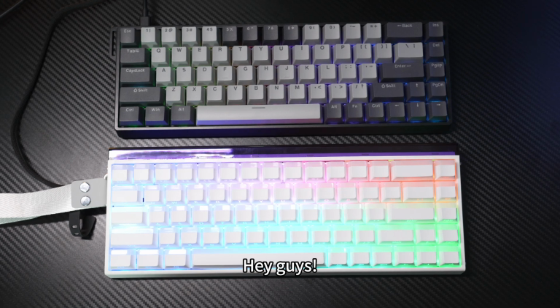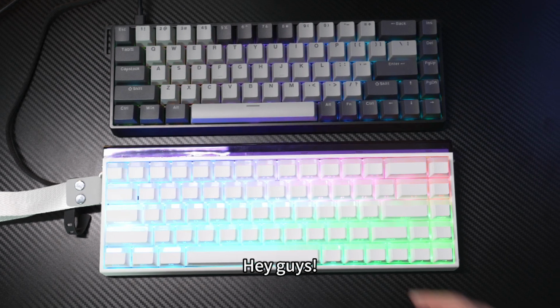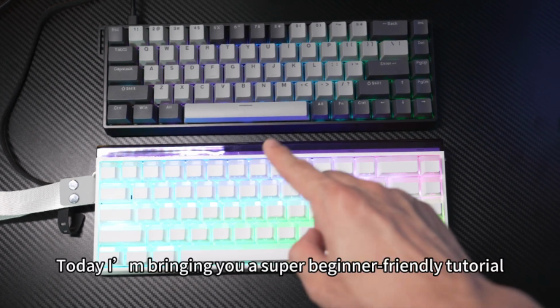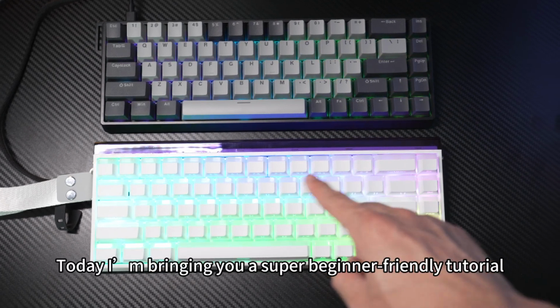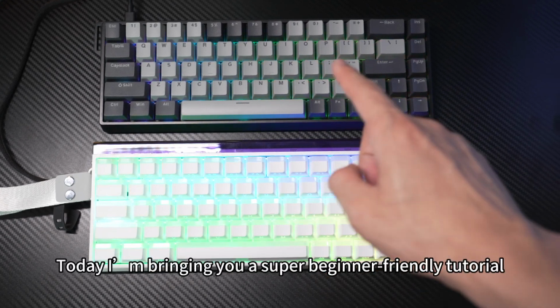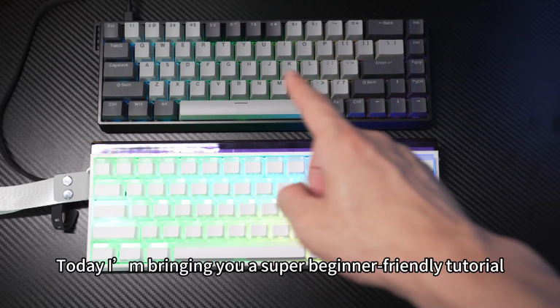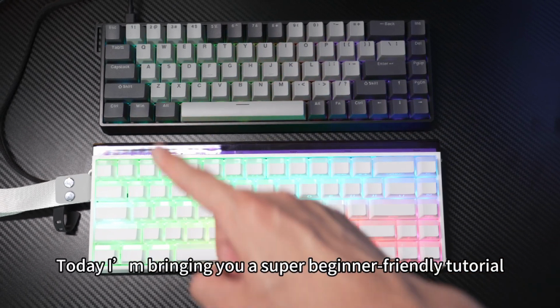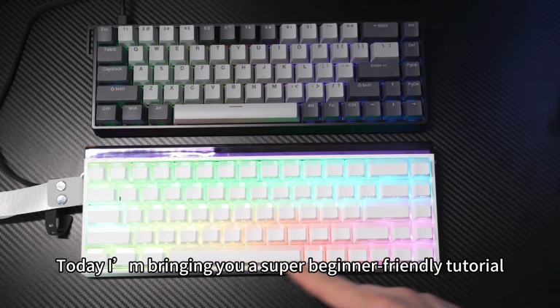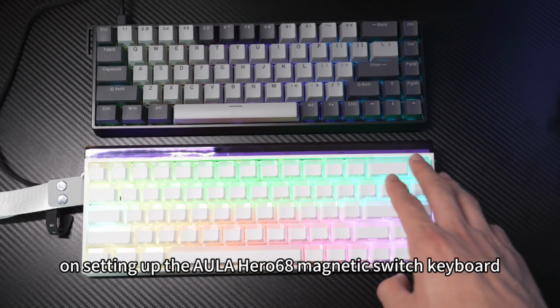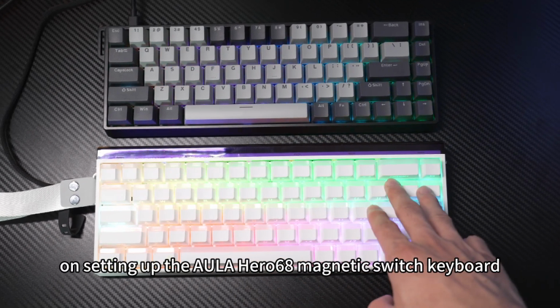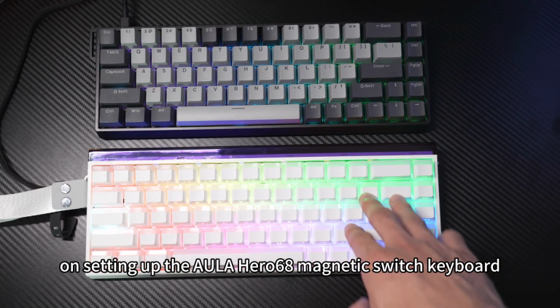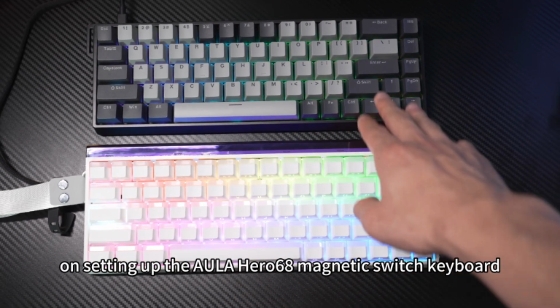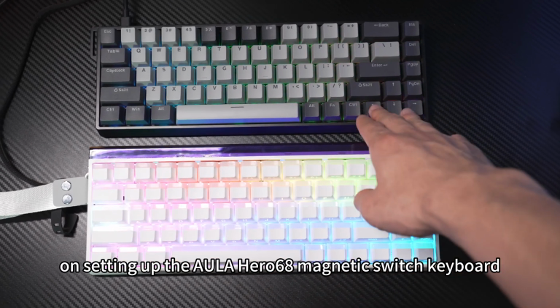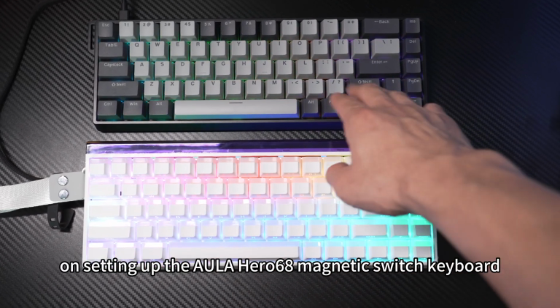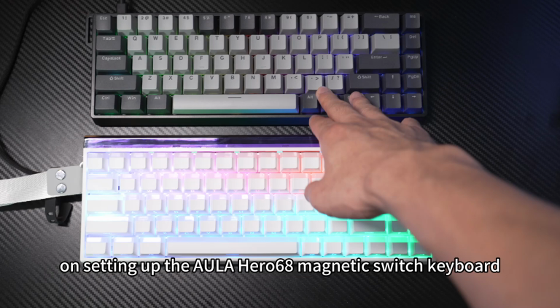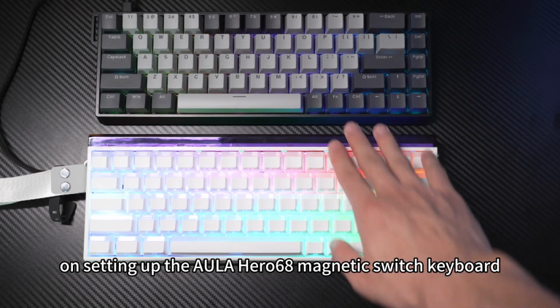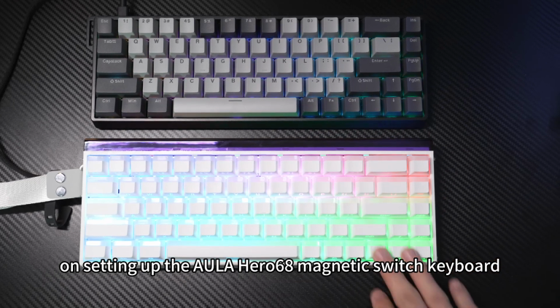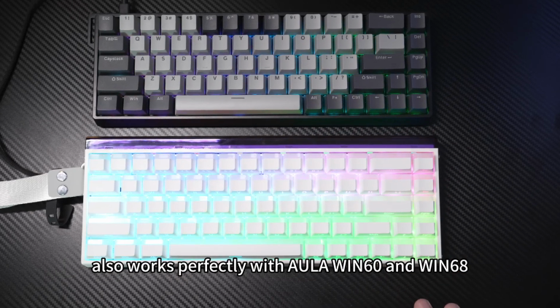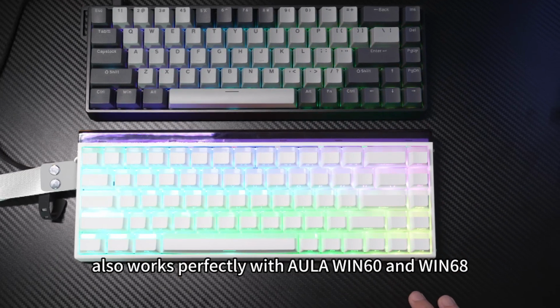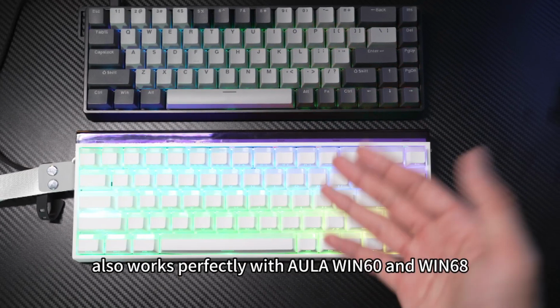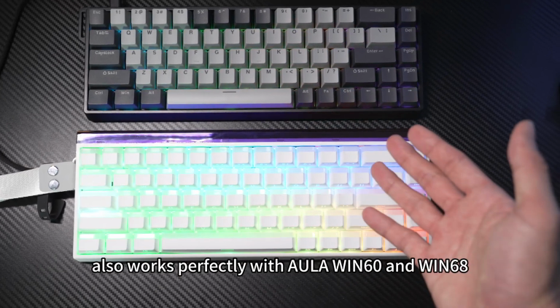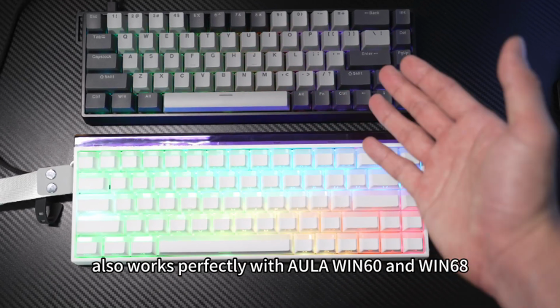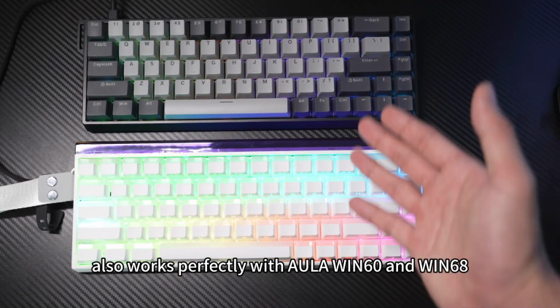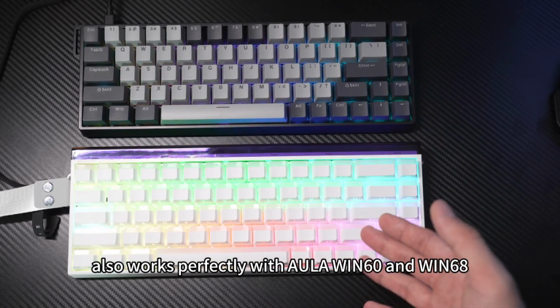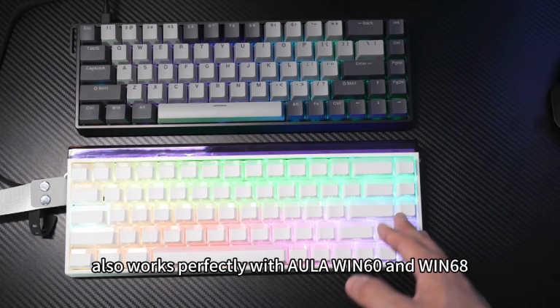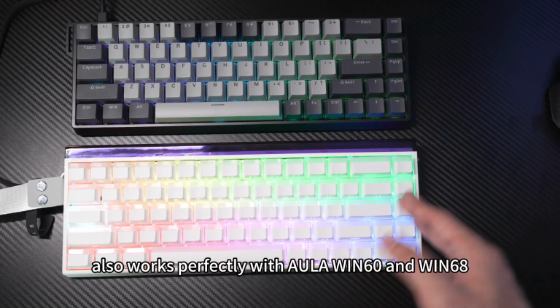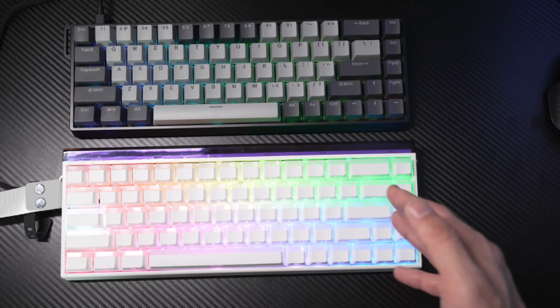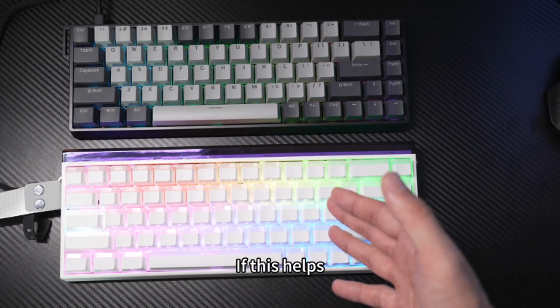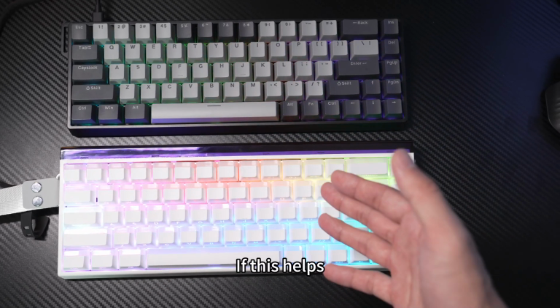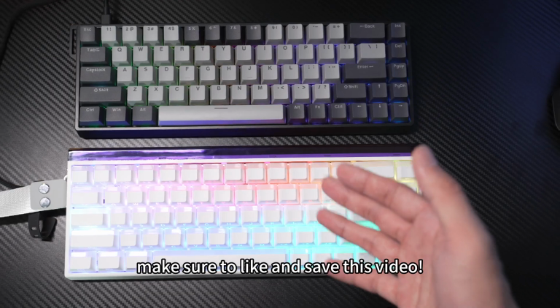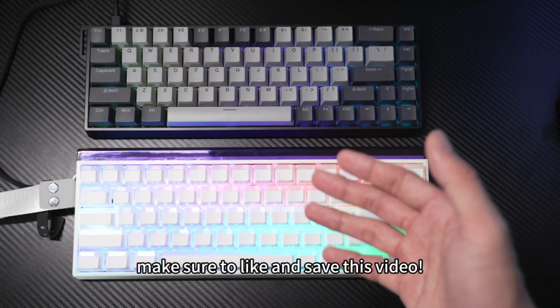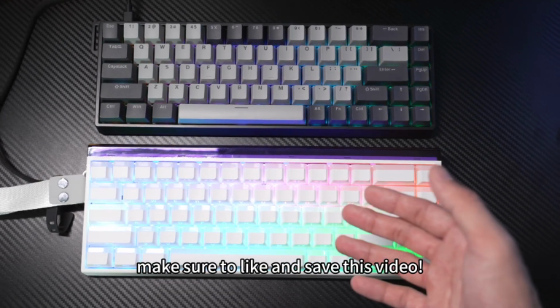Hey guys, today I'm bringing you a super beginner-friendly tutorial on setting up the Aula Hero 68 Magnetic Switch Keyboard. Also works perfectly with Aula Win 60 and Win 68. If this helps, make sure to like and save this video.